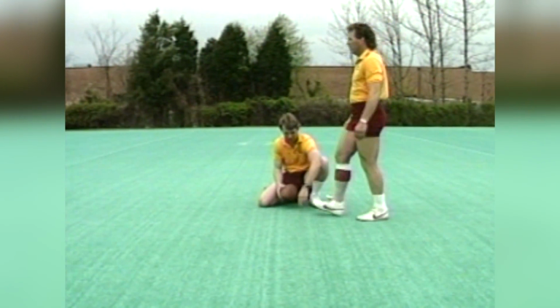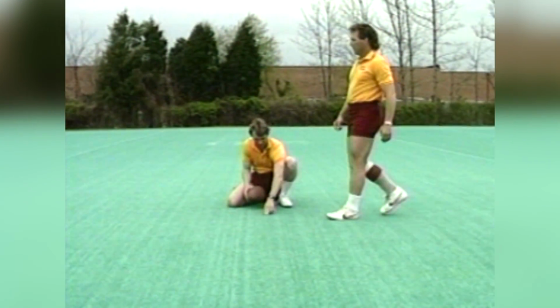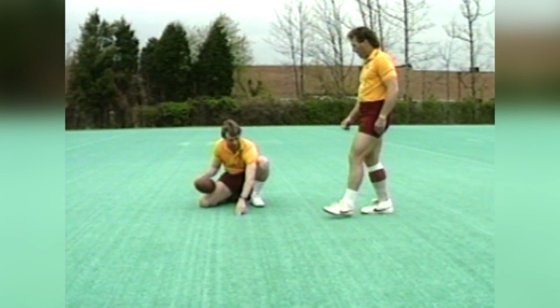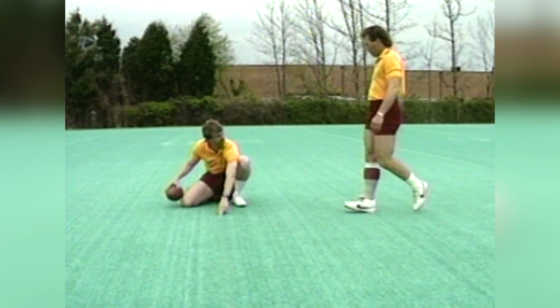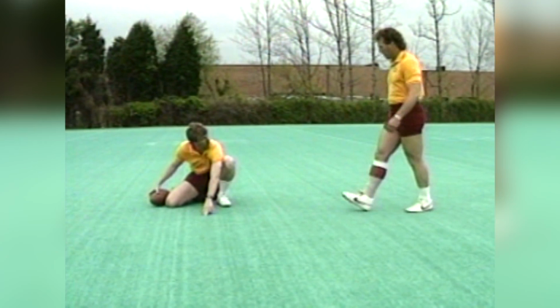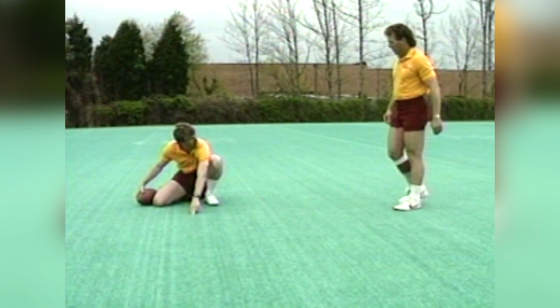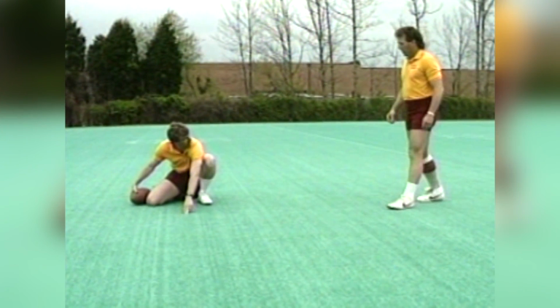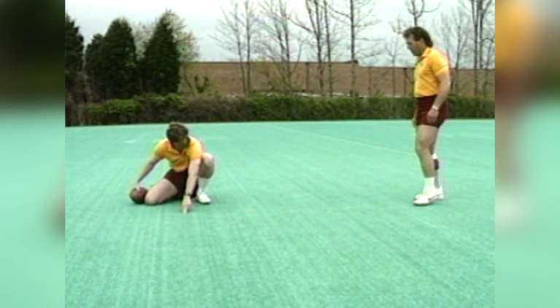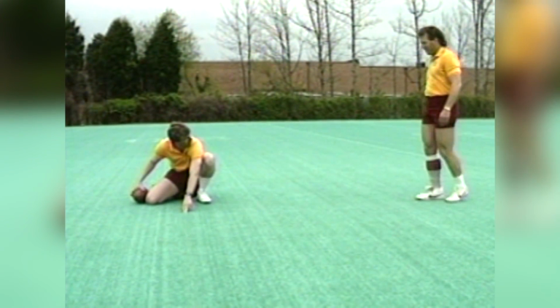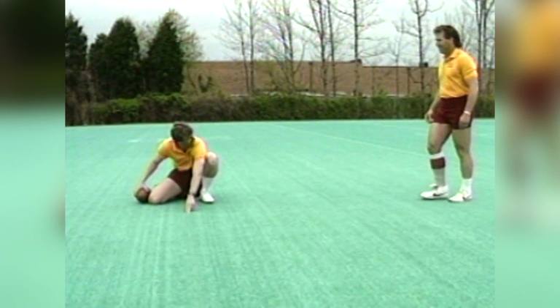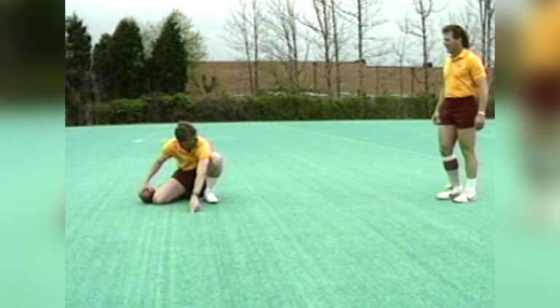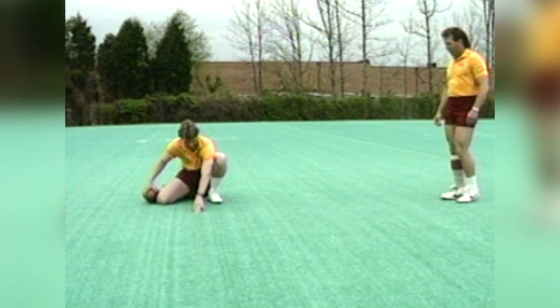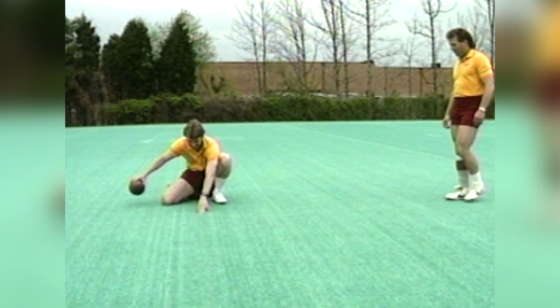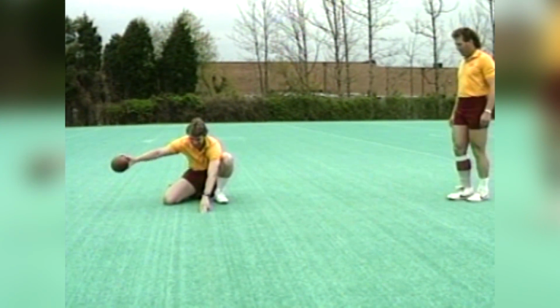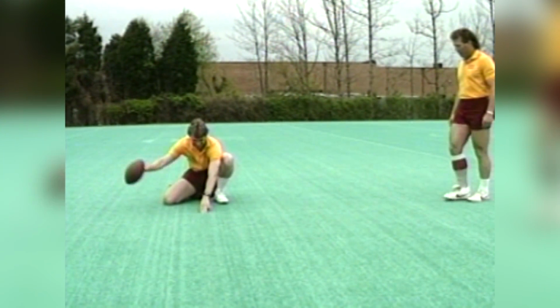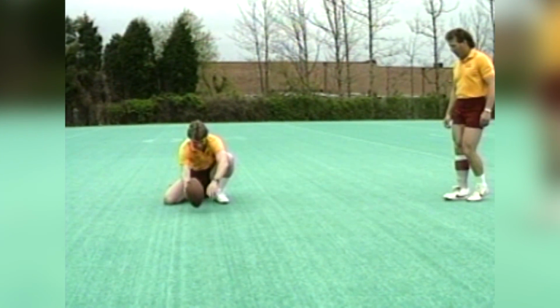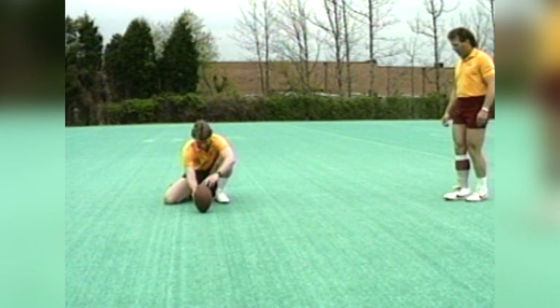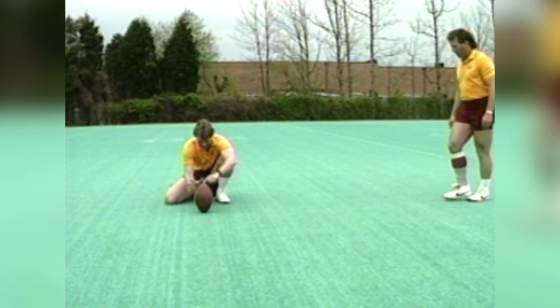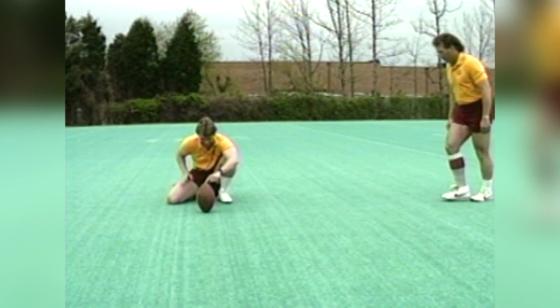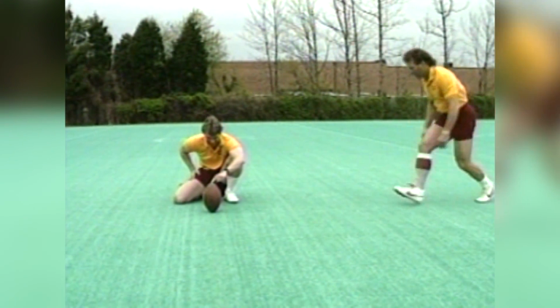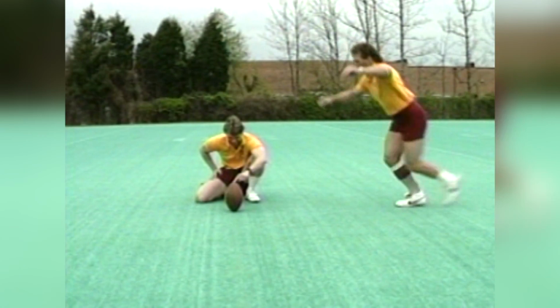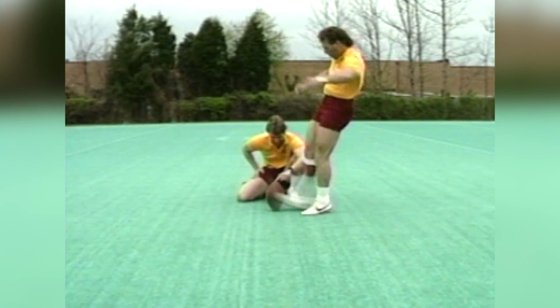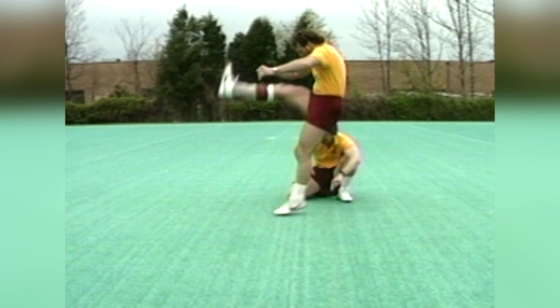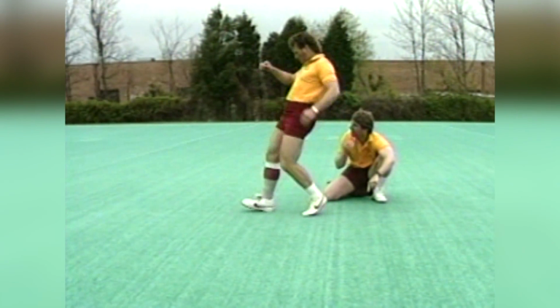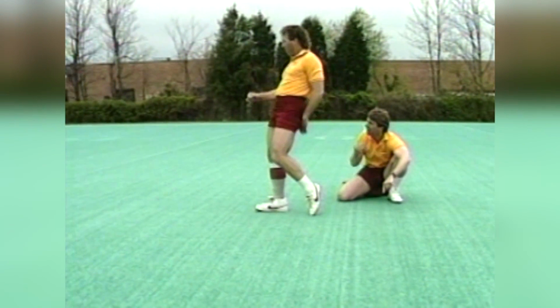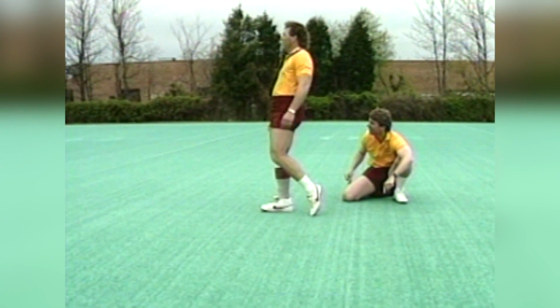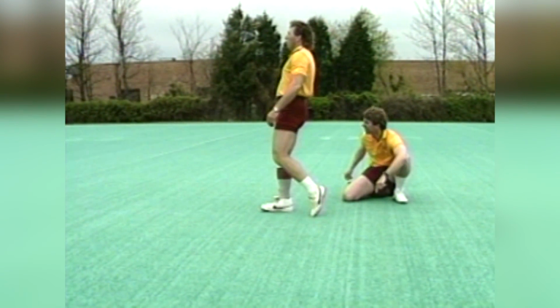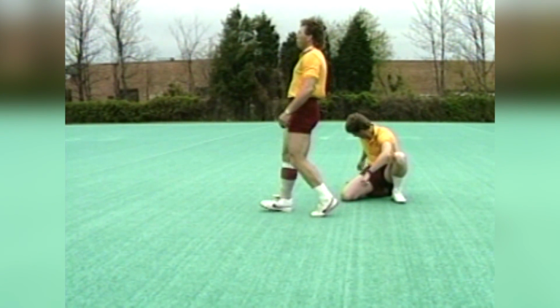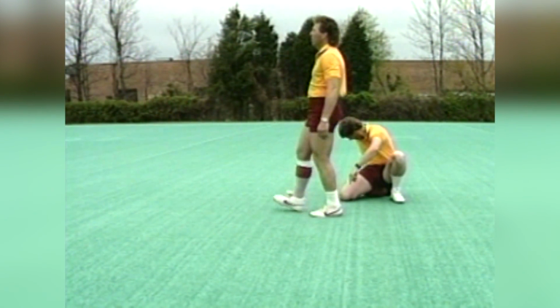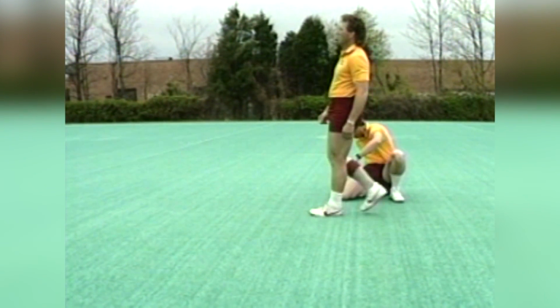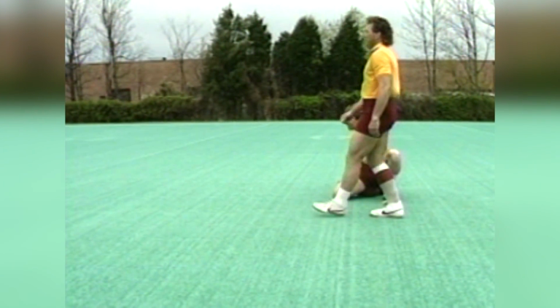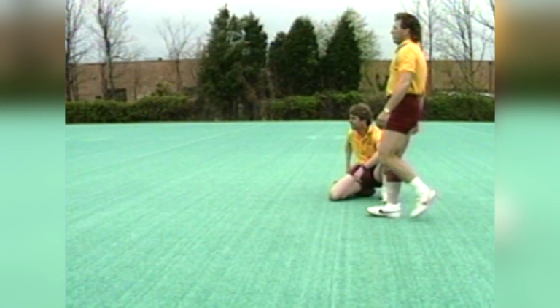Let's do it again. Set. A half a step, a full a step, boom. That's all it is.